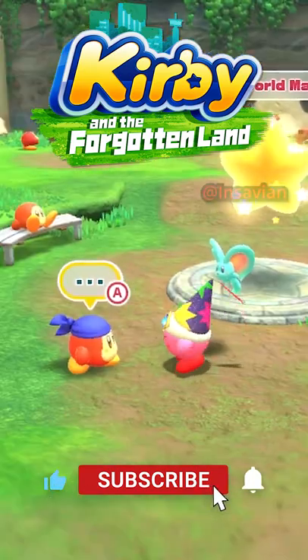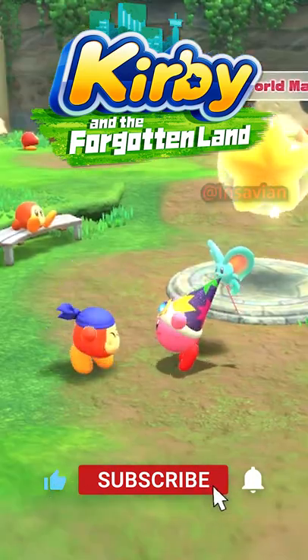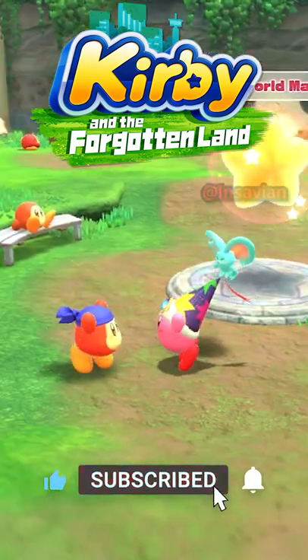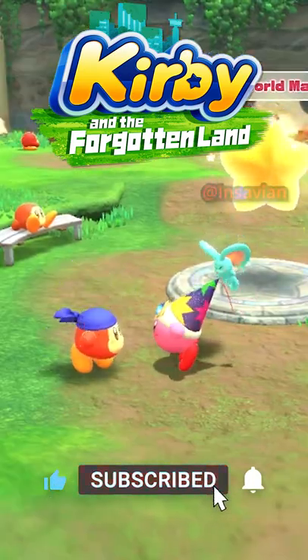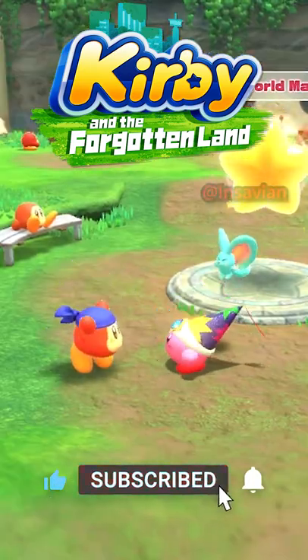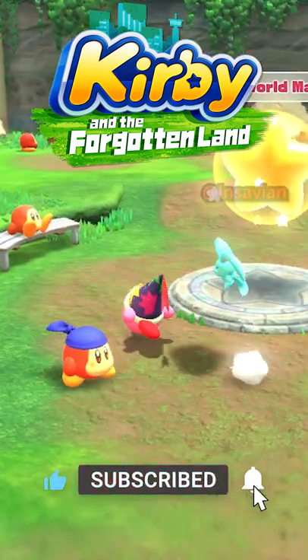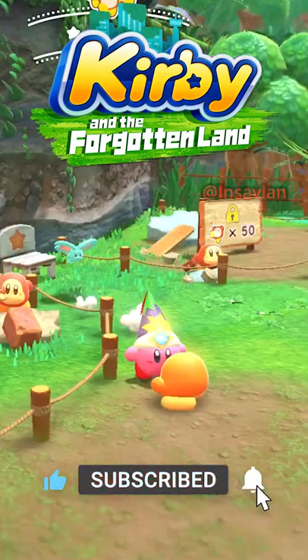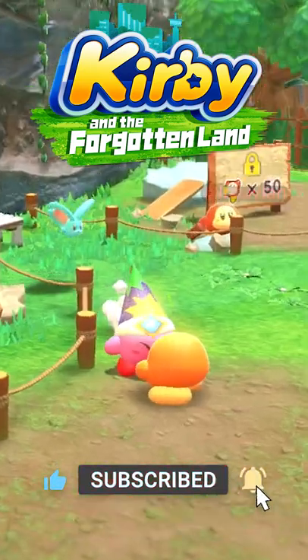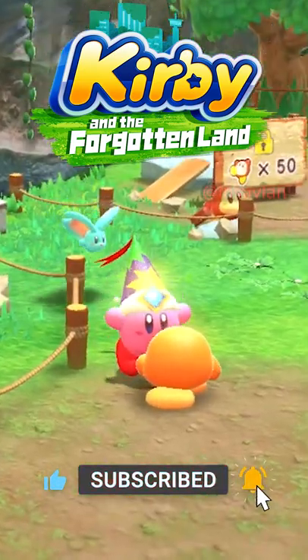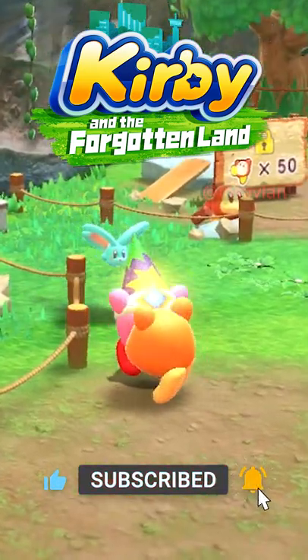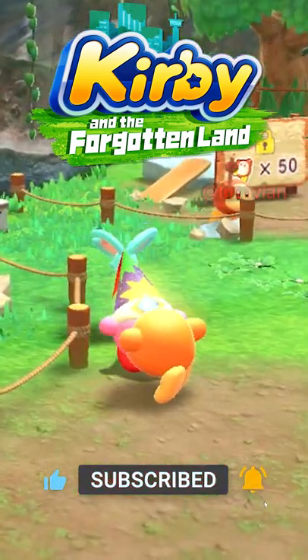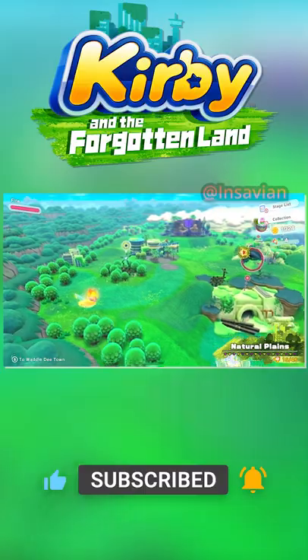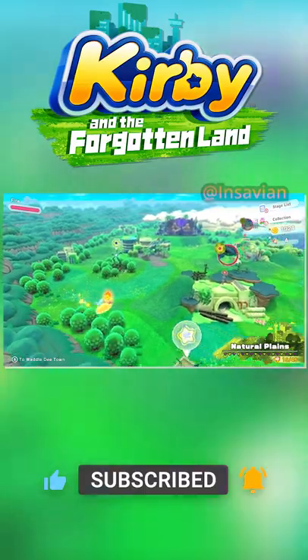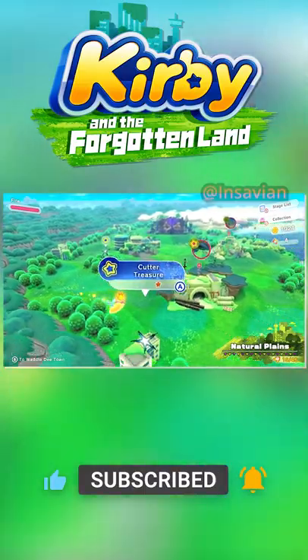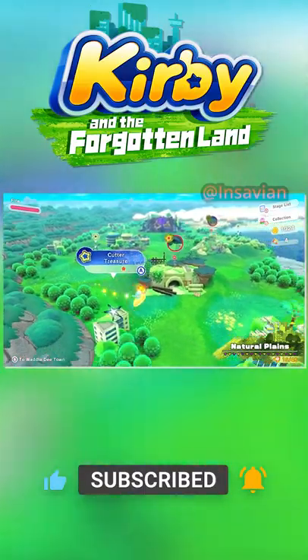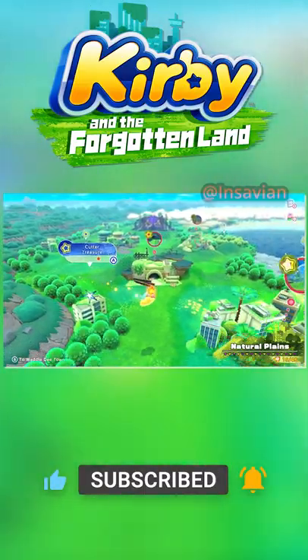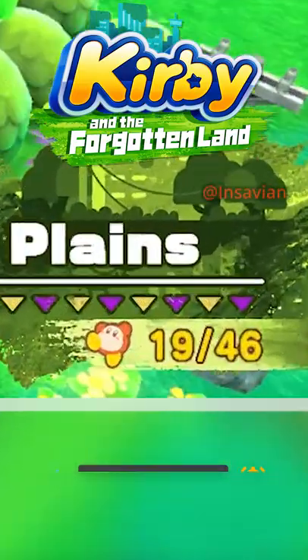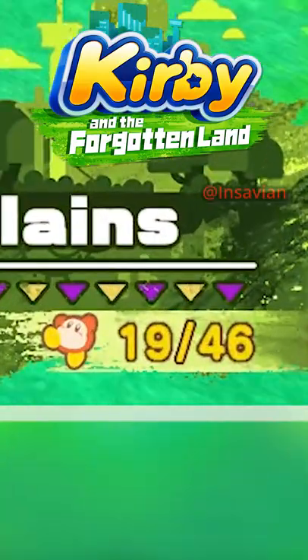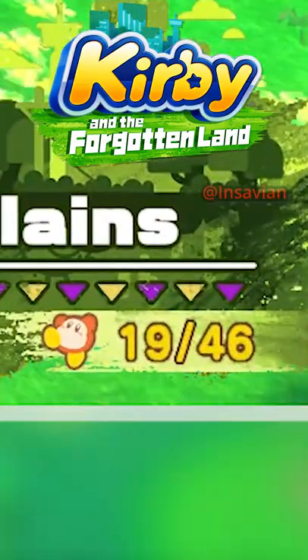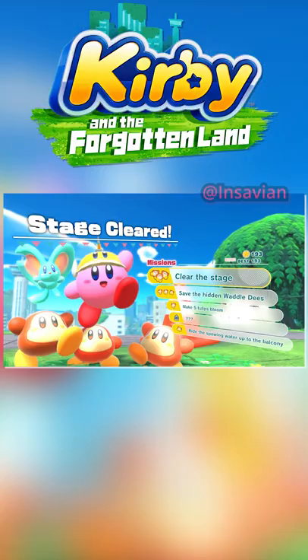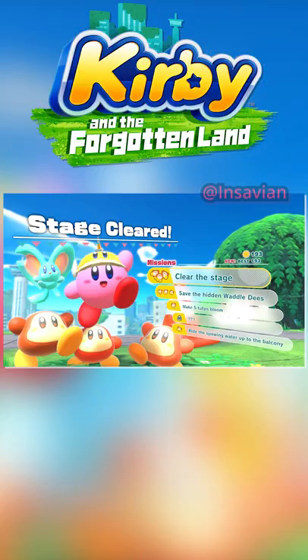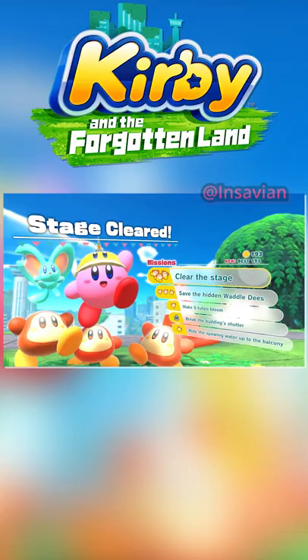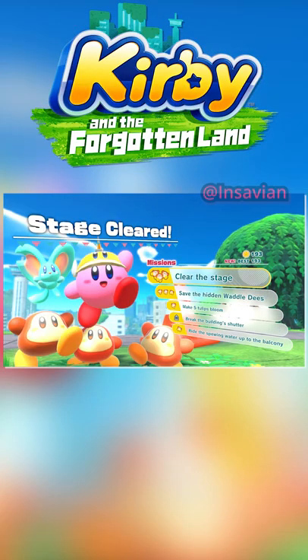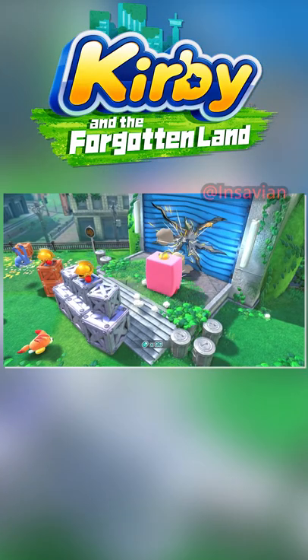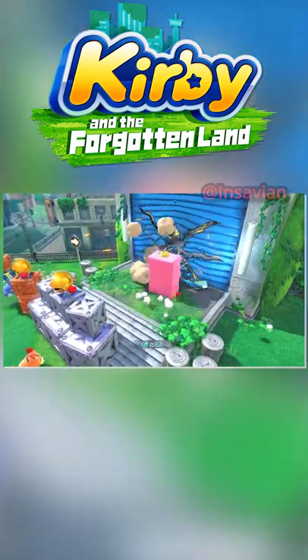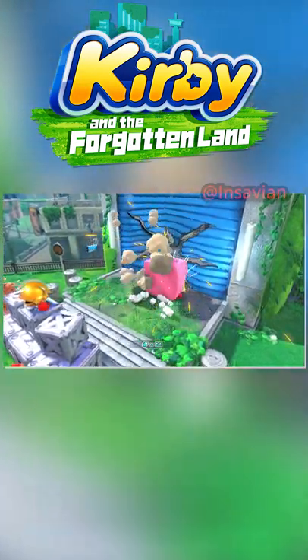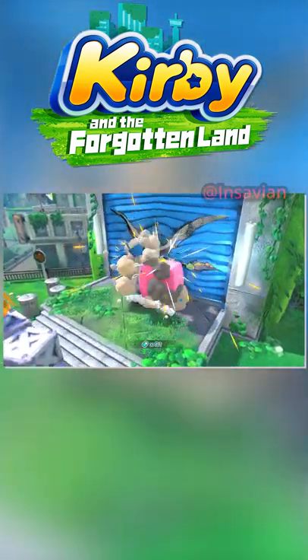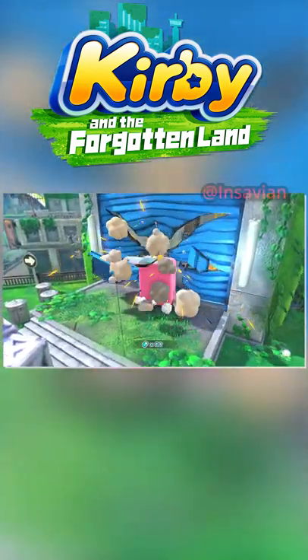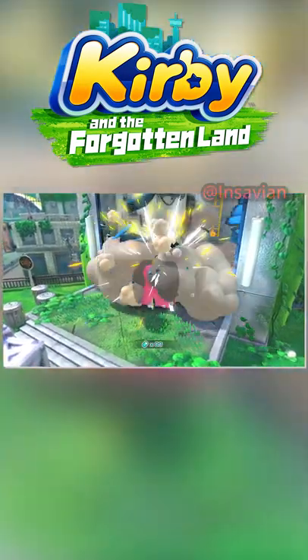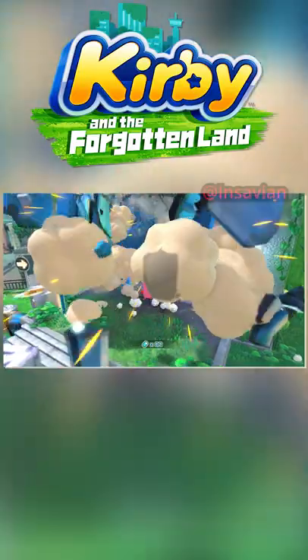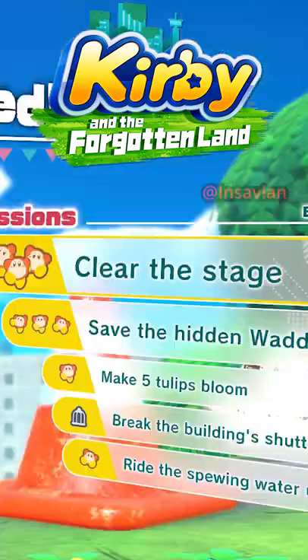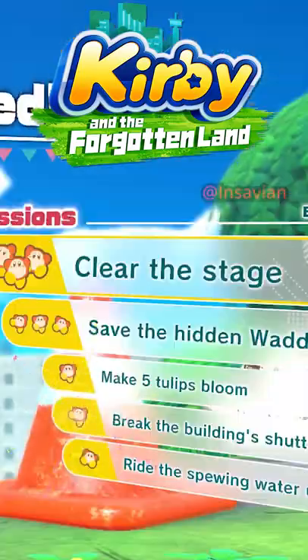You have a dedicated 'Hiii' button — it's up on D-pad. There's a lot of world and a lot of Waddle Dees to save. Secret missions to incentivize replayability, for those who need everything to be perfect.